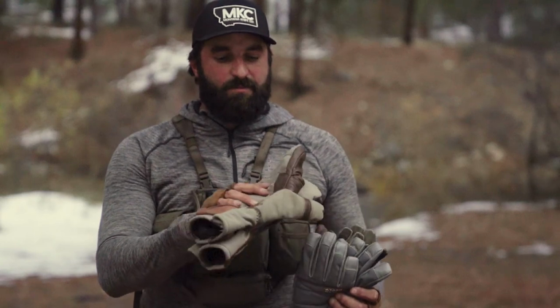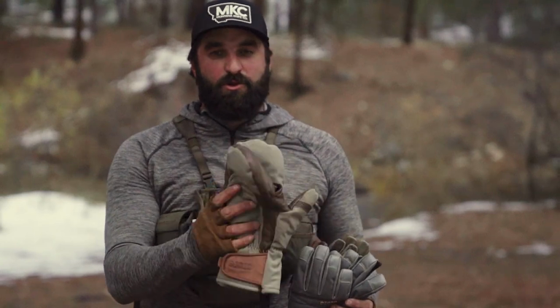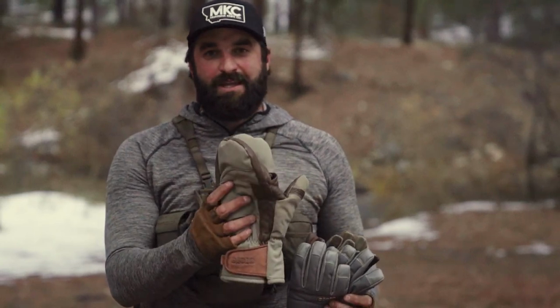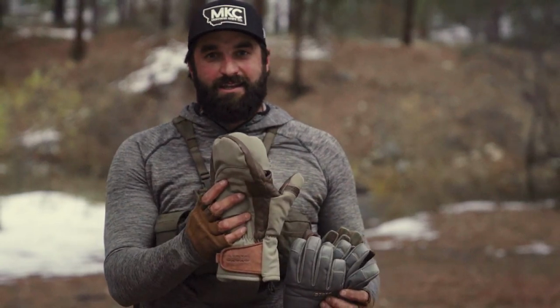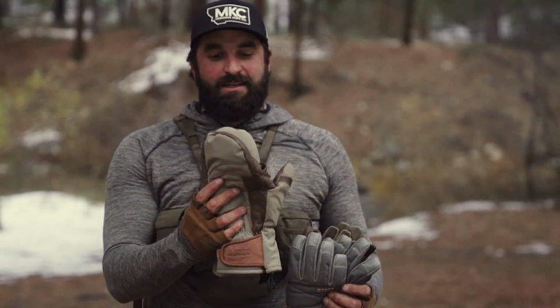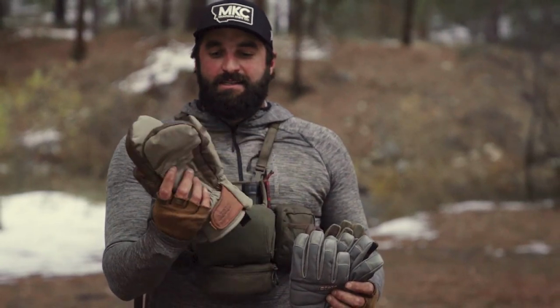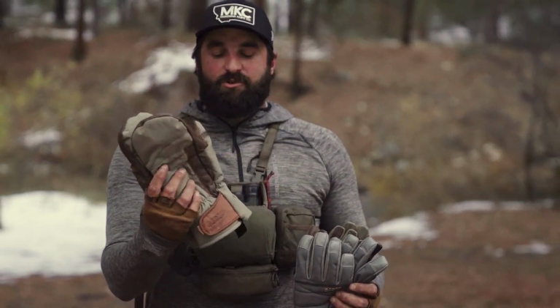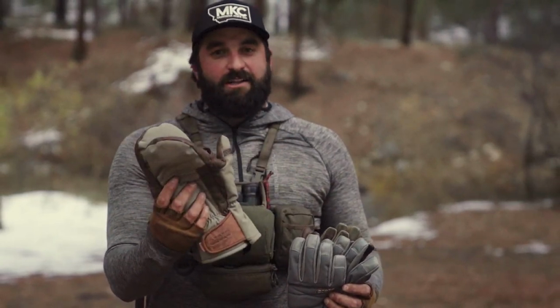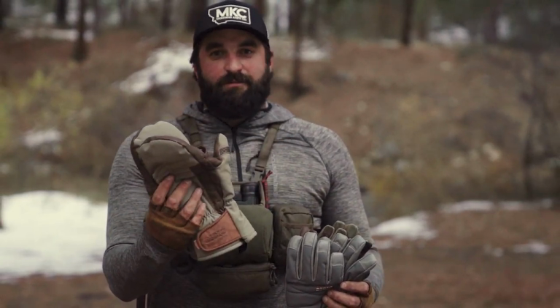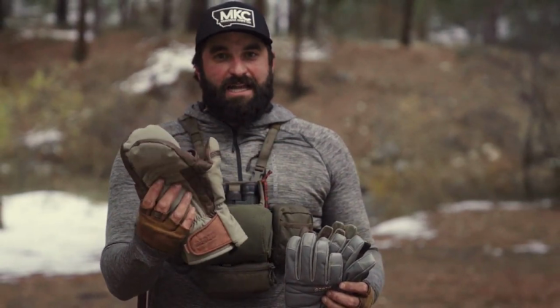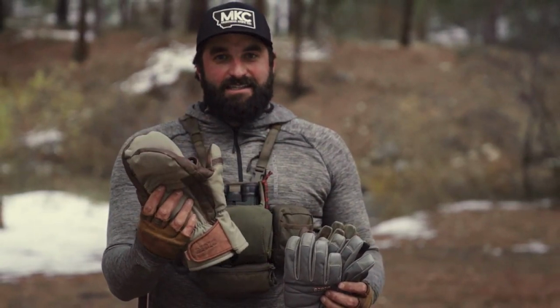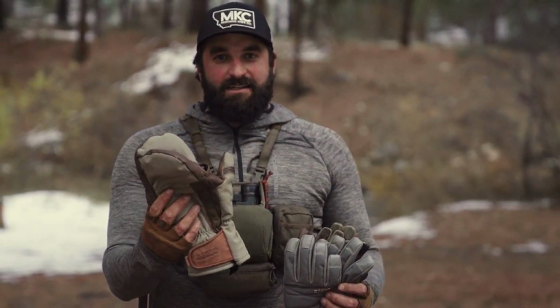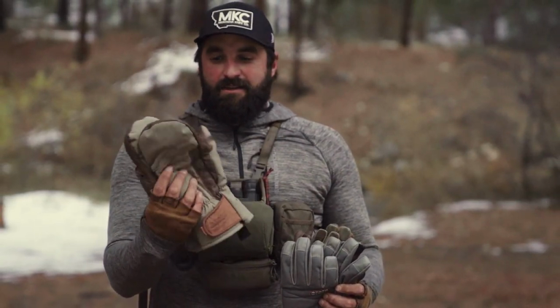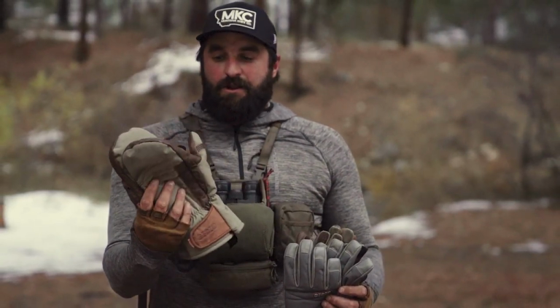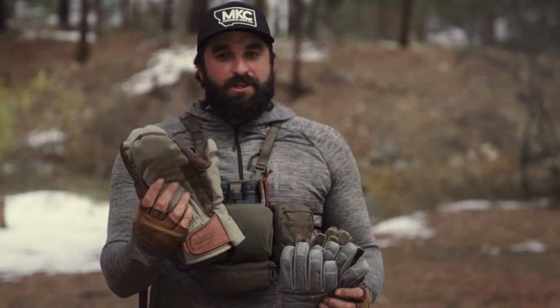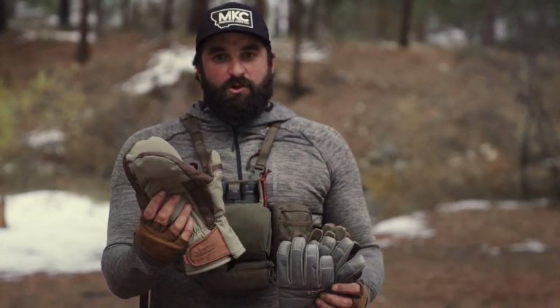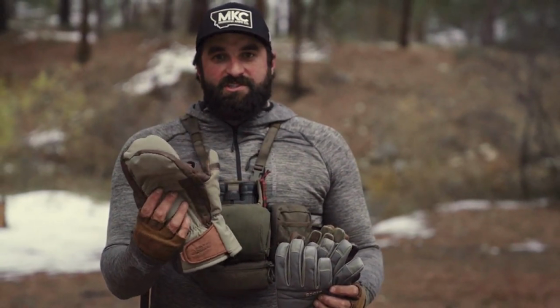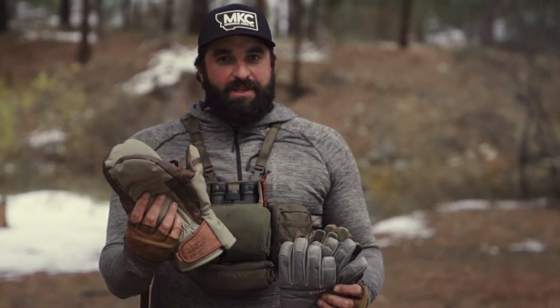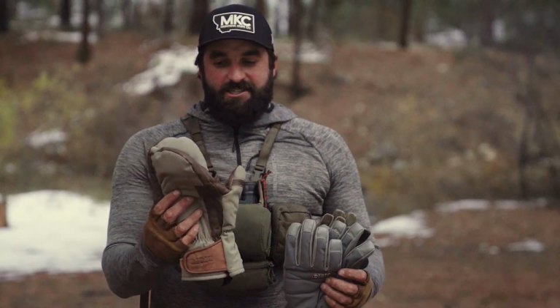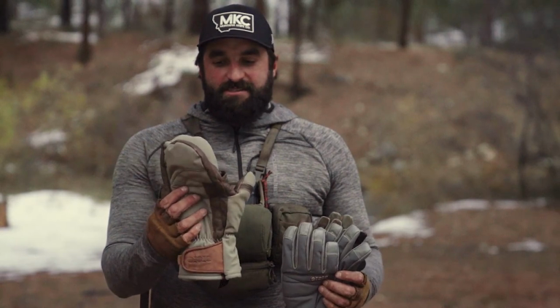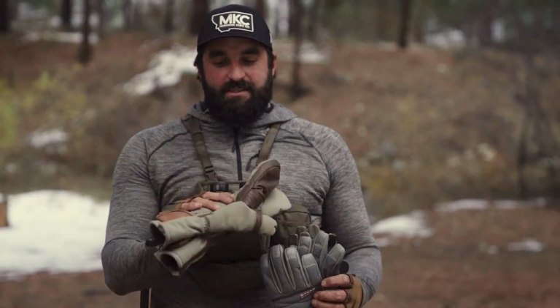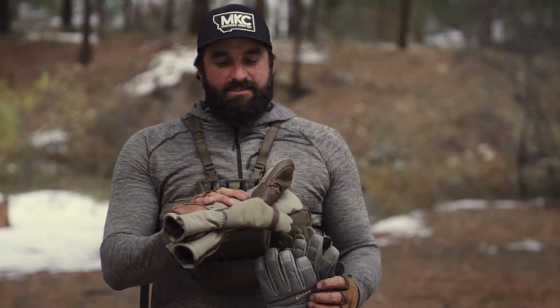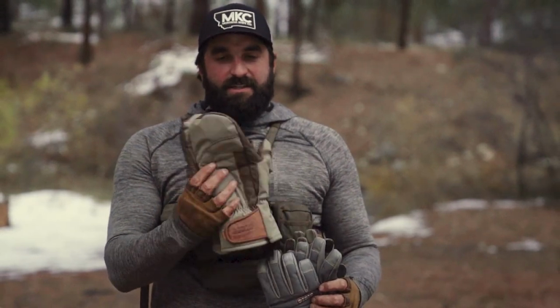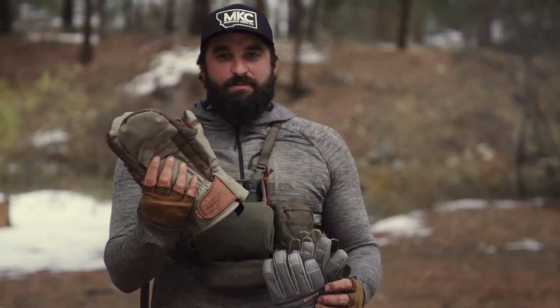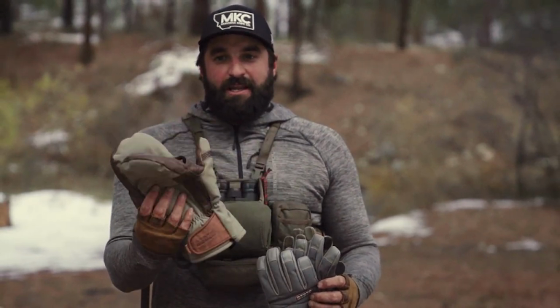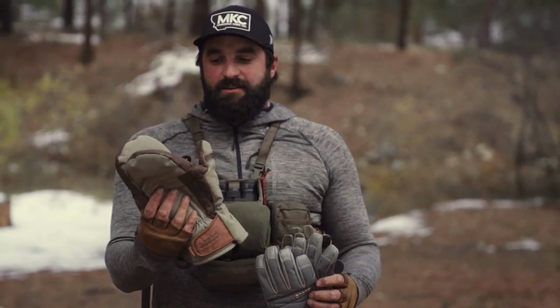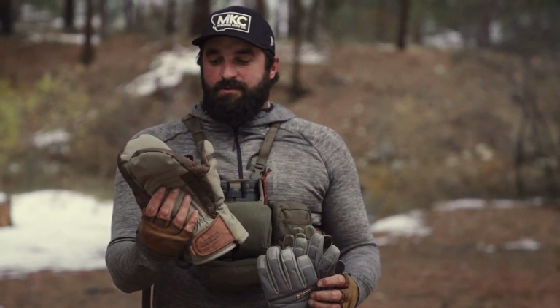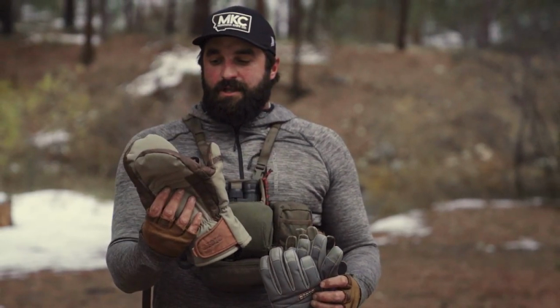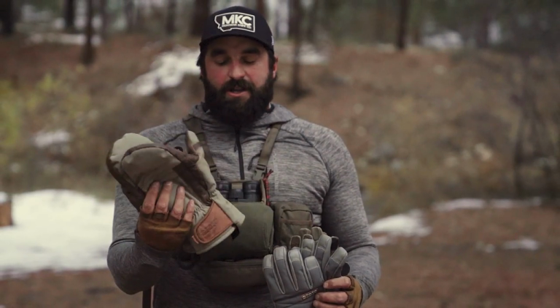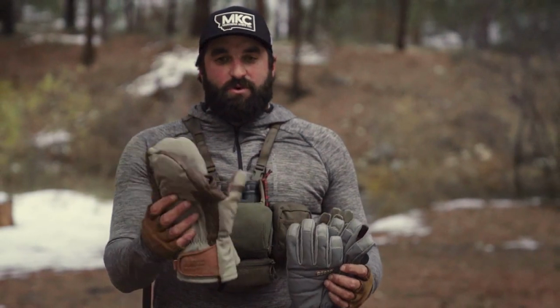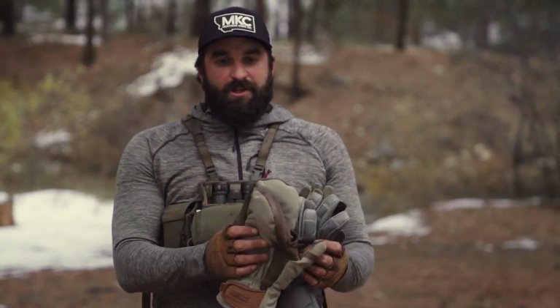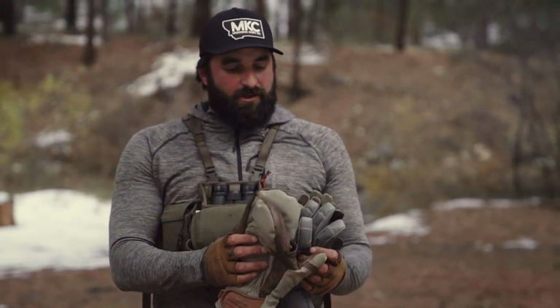The Polar Mitt is a great glove for glassing if you're out in really cold, snowy conditions. This glove is going to keep your hands warm all day long.